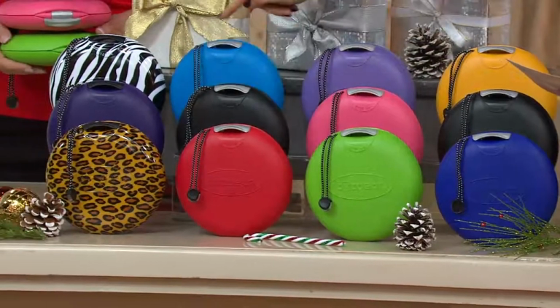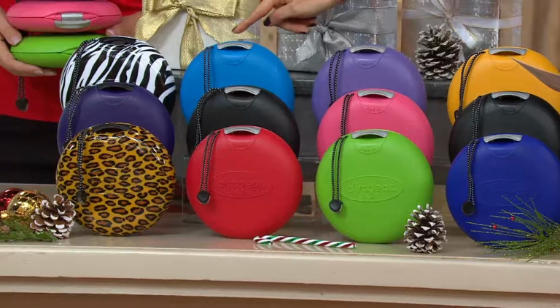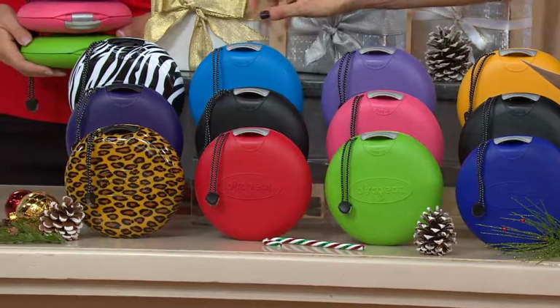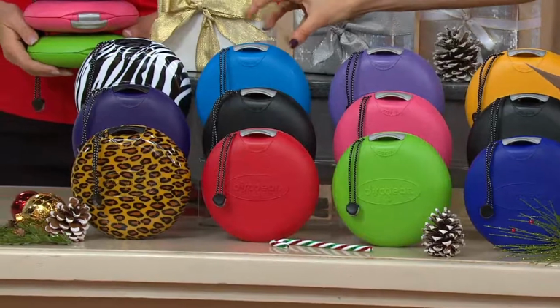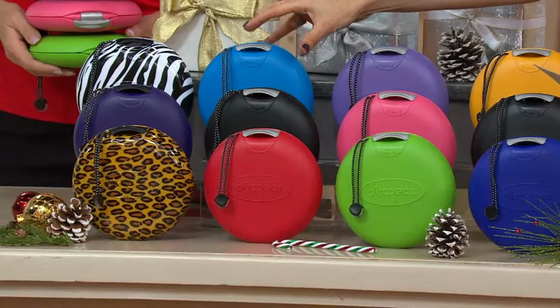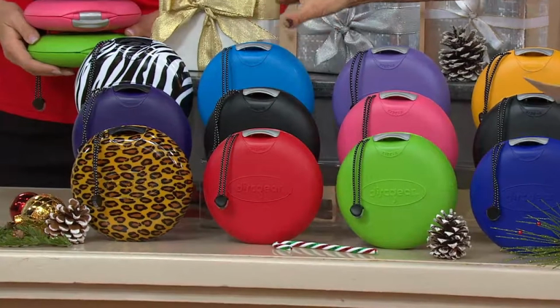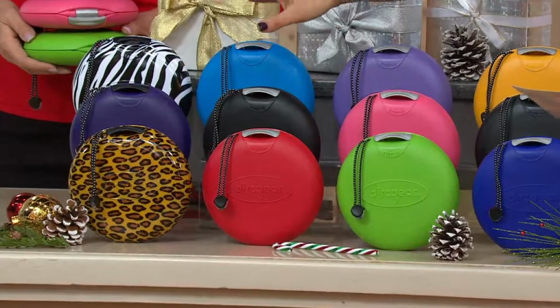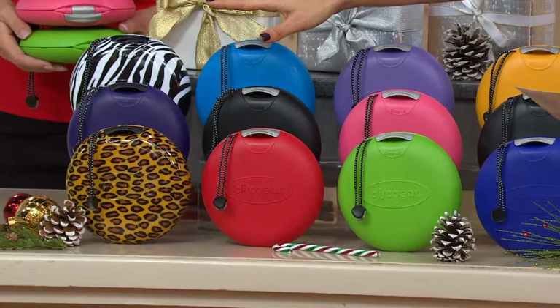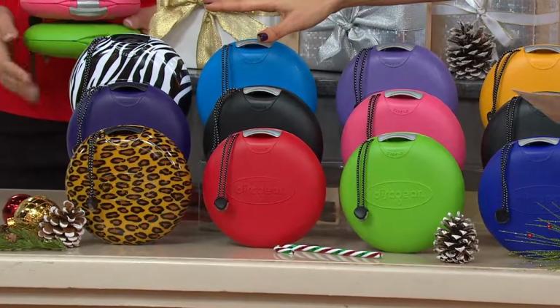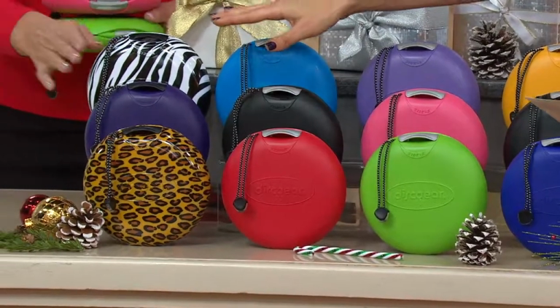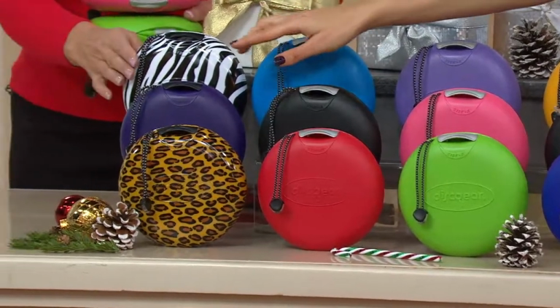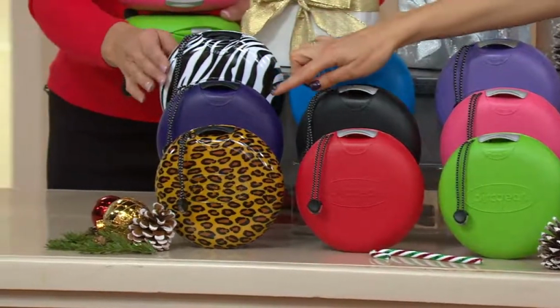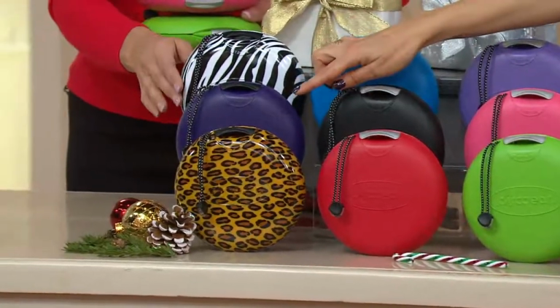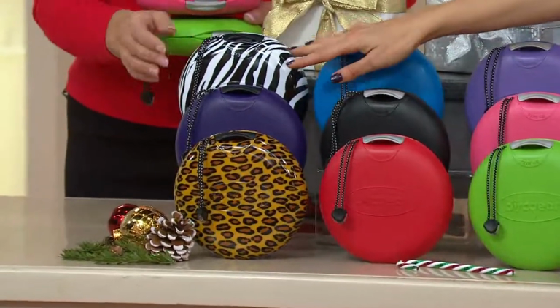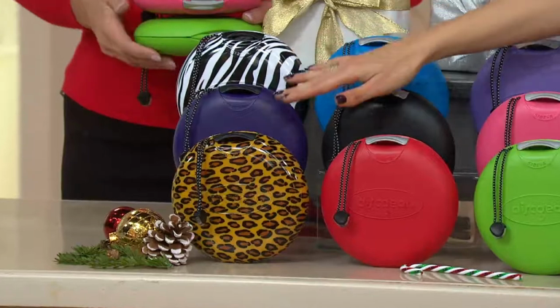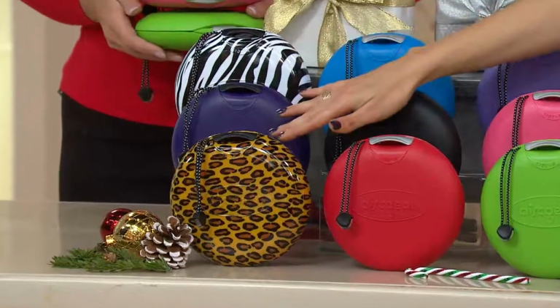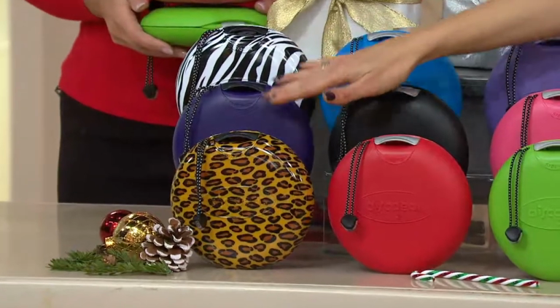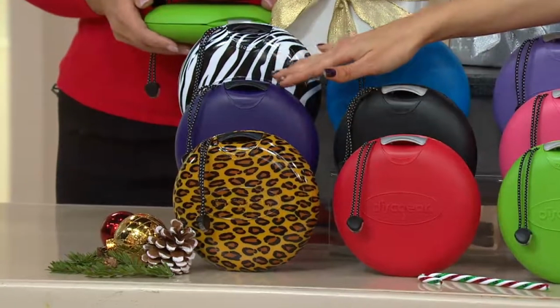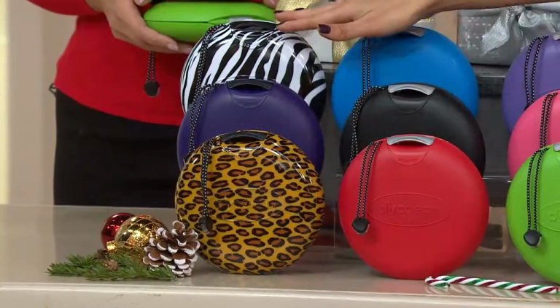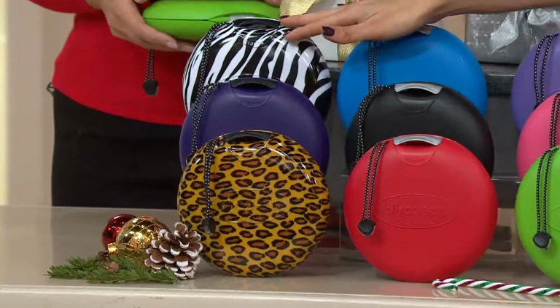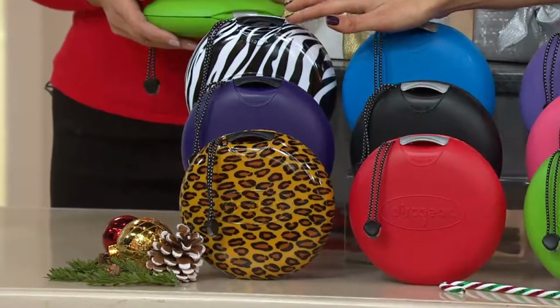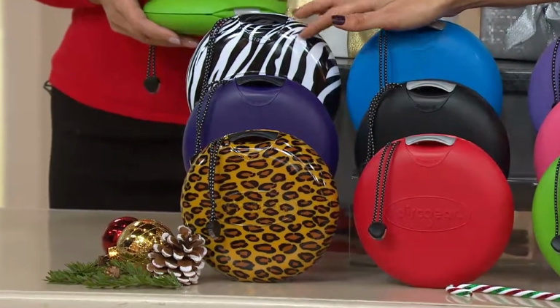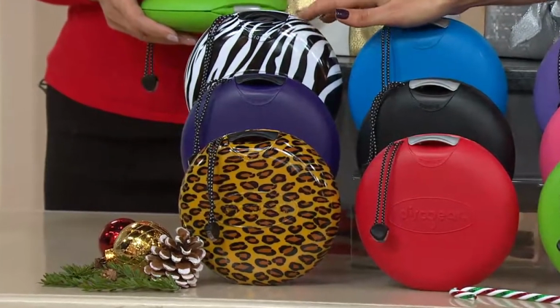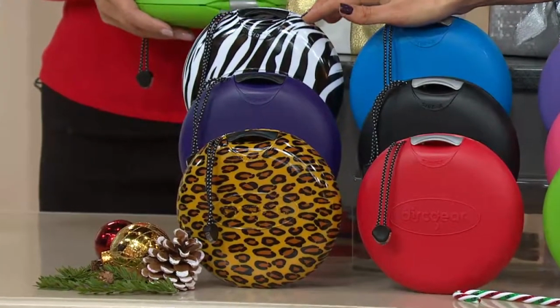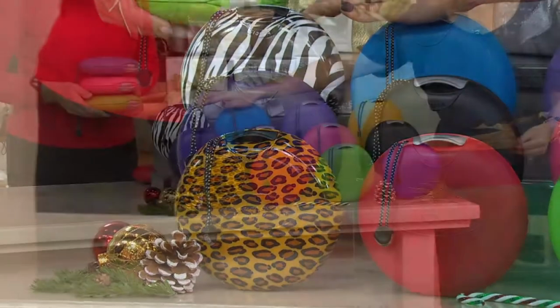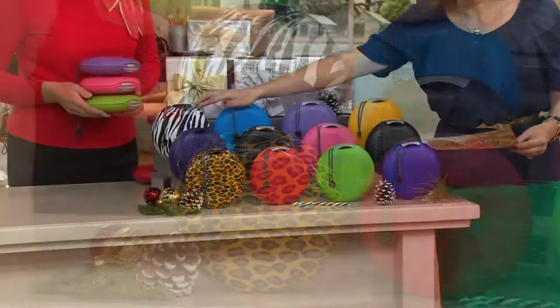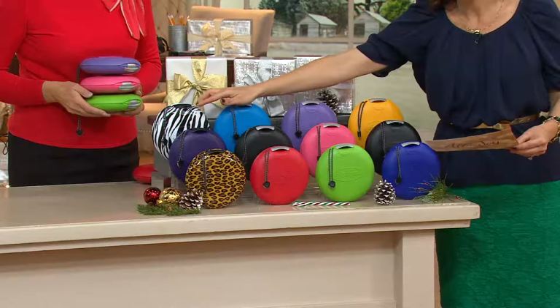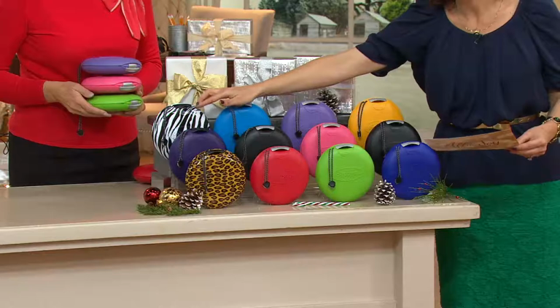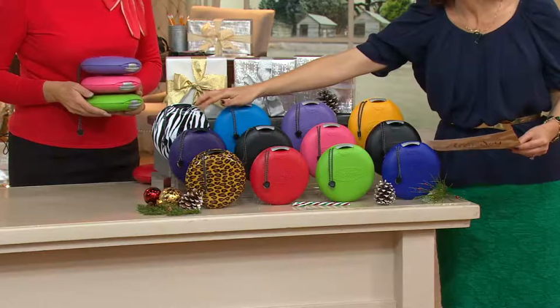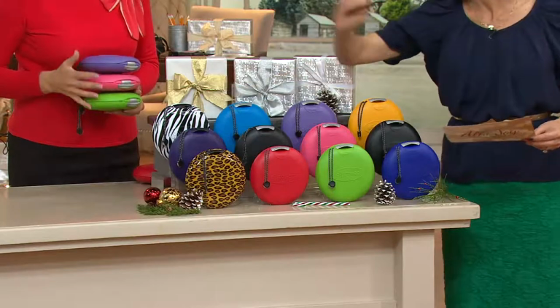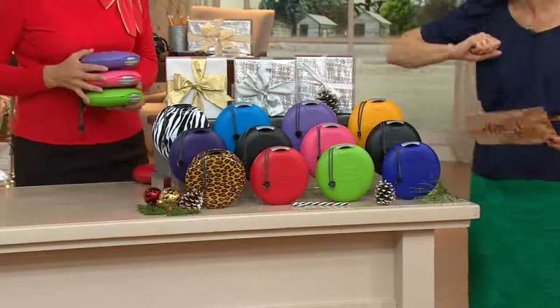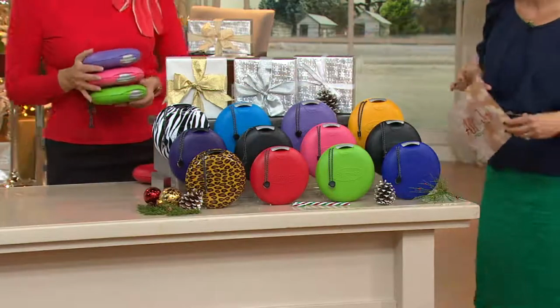And then this is pretty cool — the animal and purple set. You'll get a leopard, a purple, and a zebra. Zebra is hot right now. You might have a hard time deciding who's lucky enough to get the zebra.